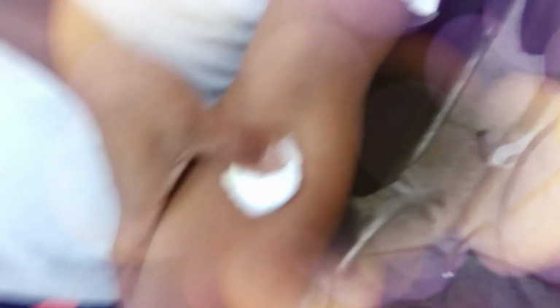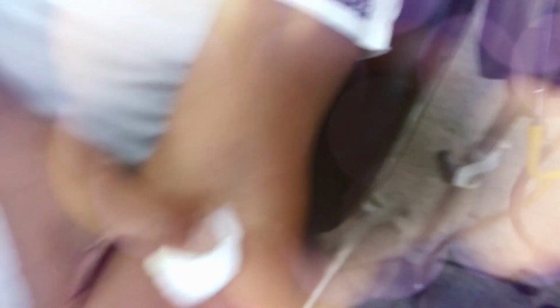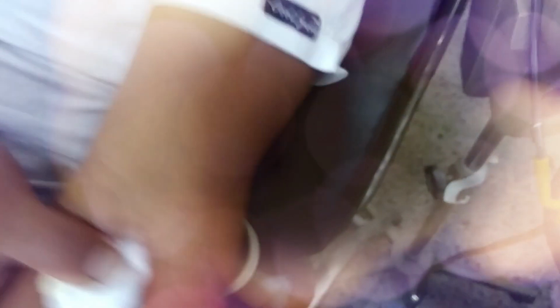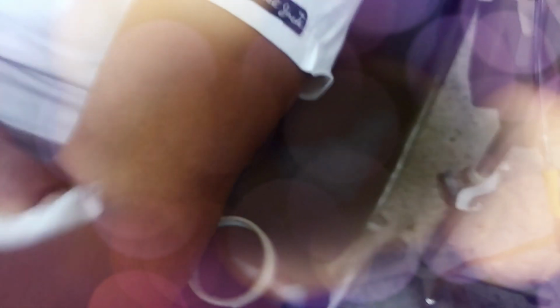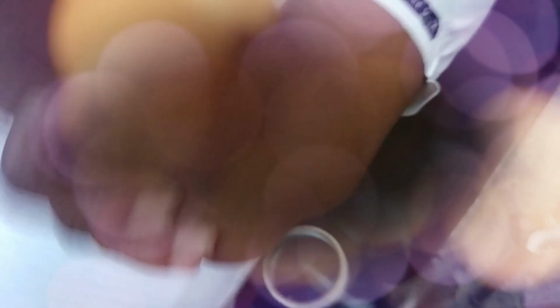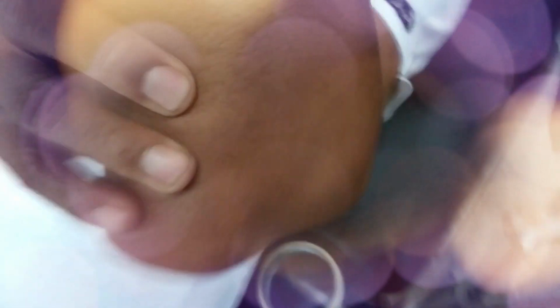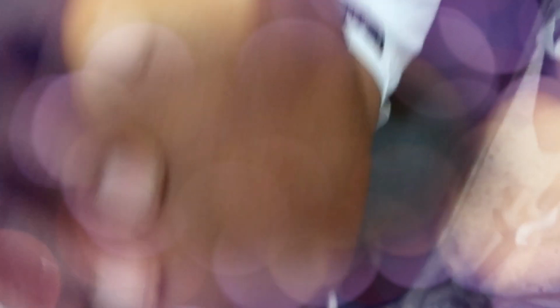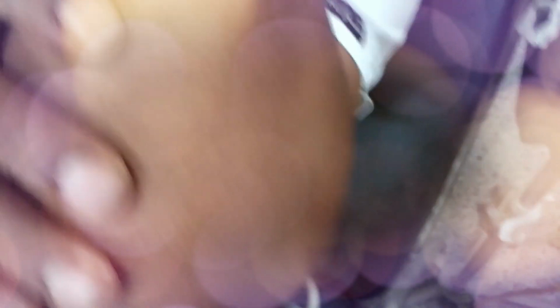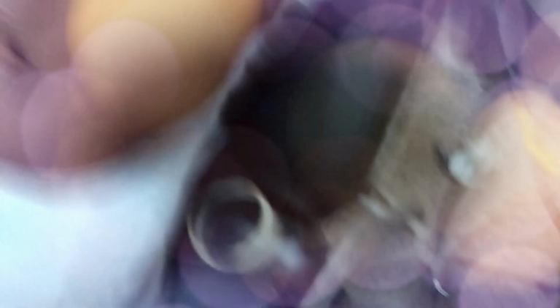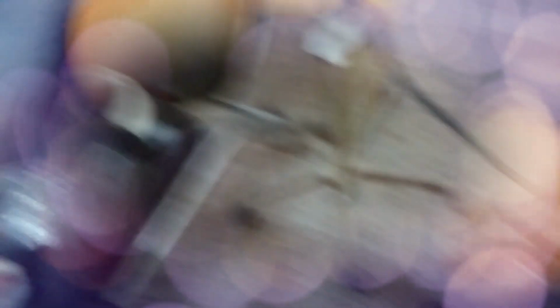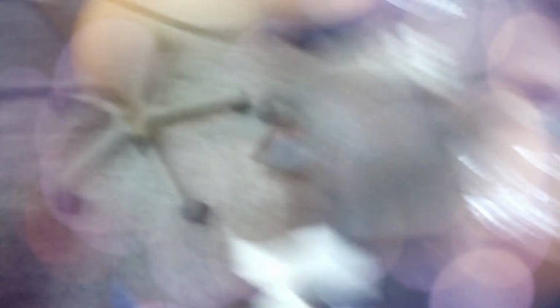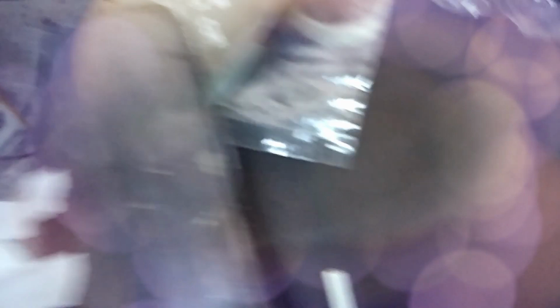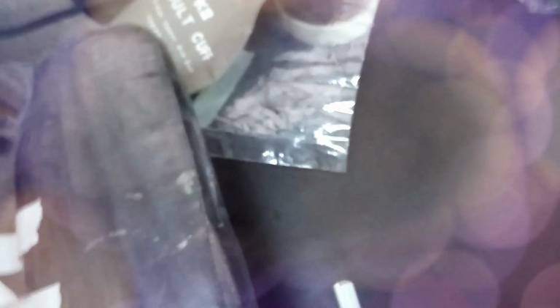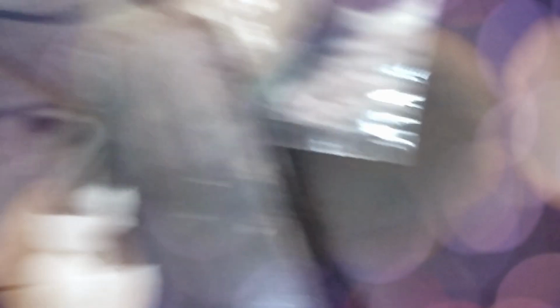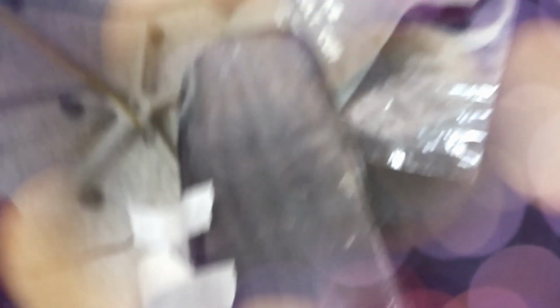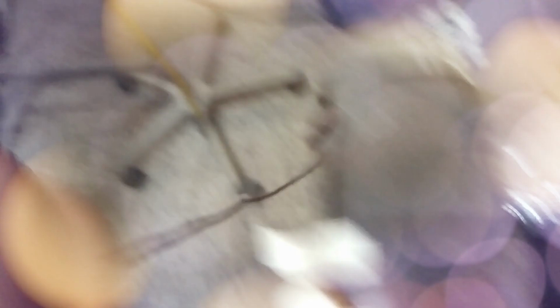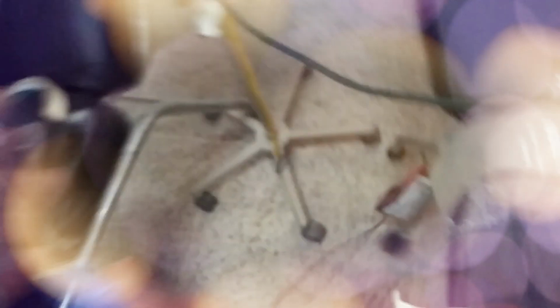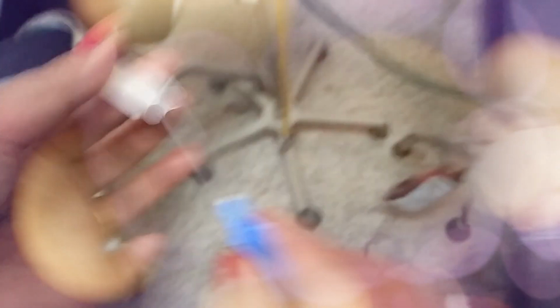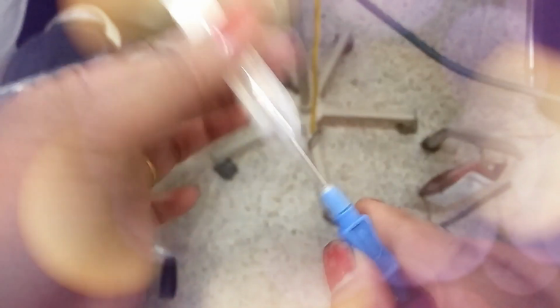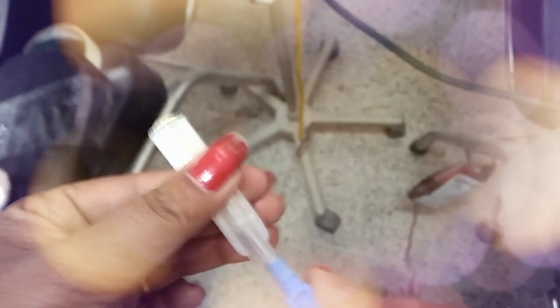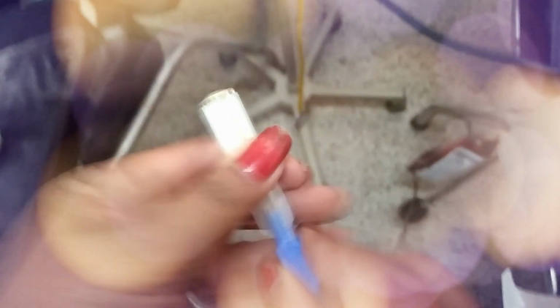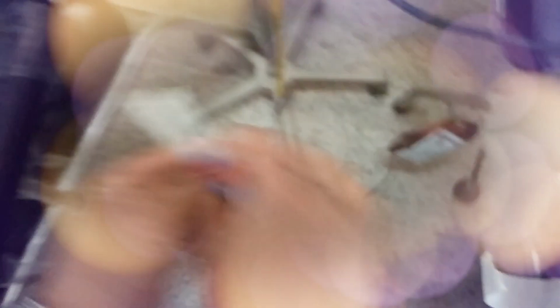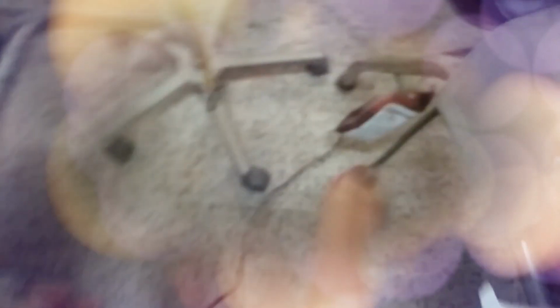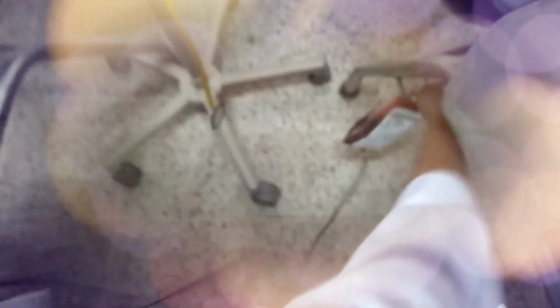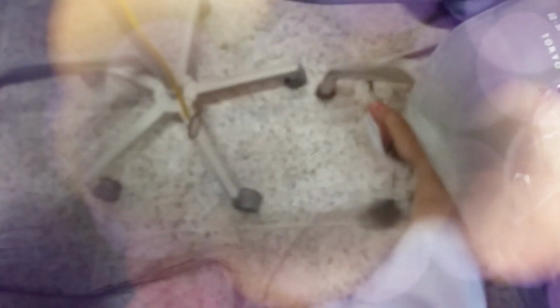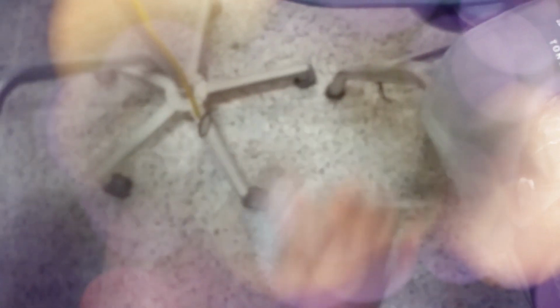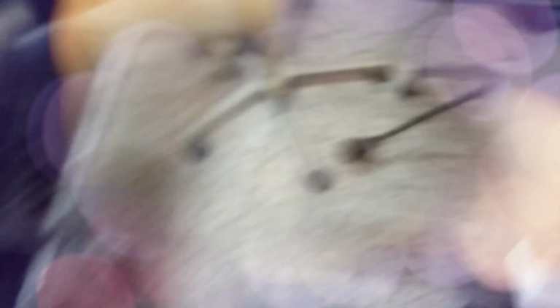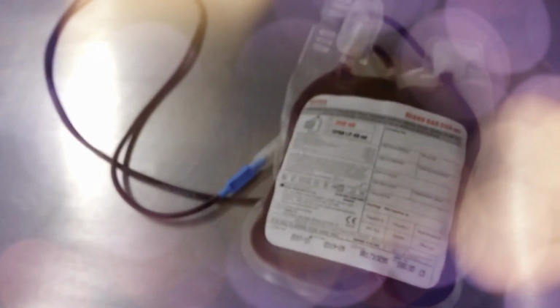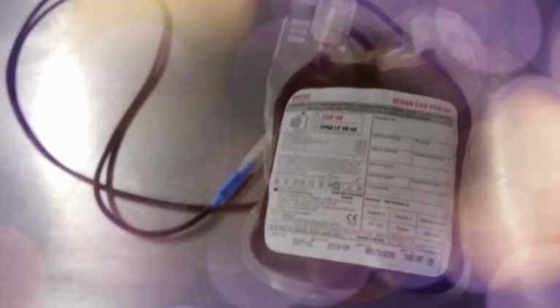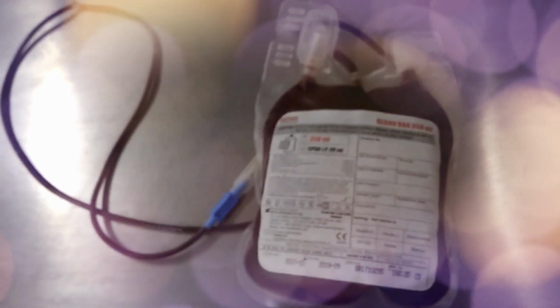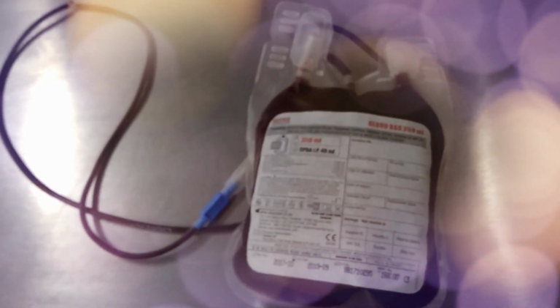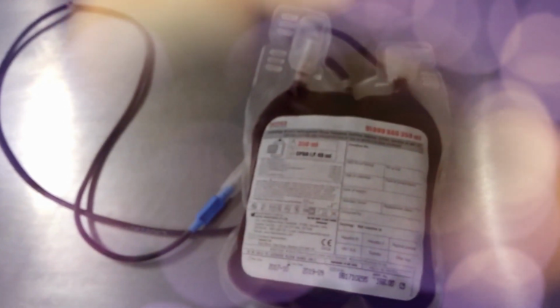It cannot be transfused without cross-match. If the cross-match result is compatible, then it can be transfused.